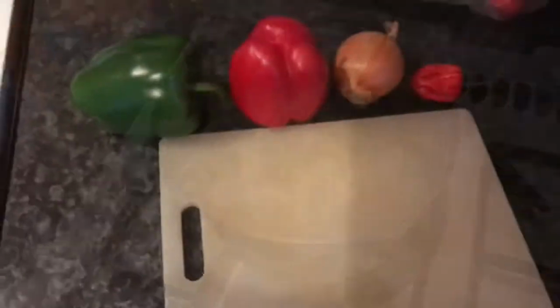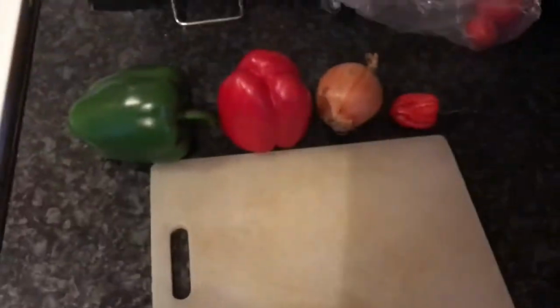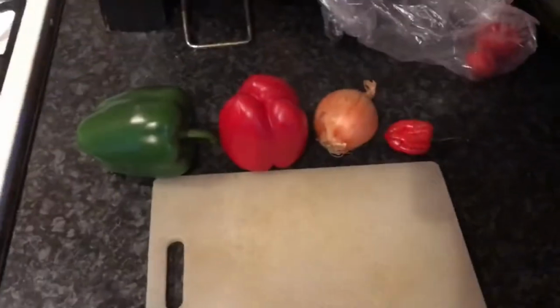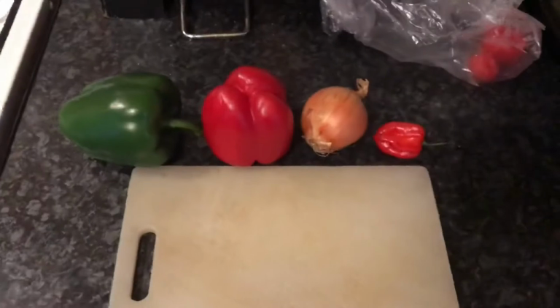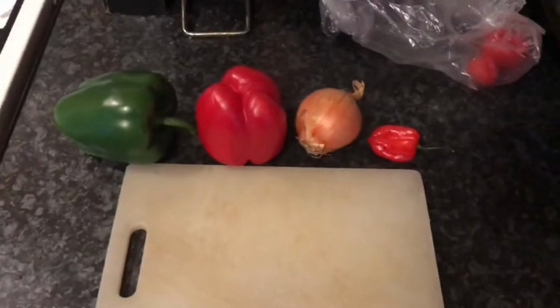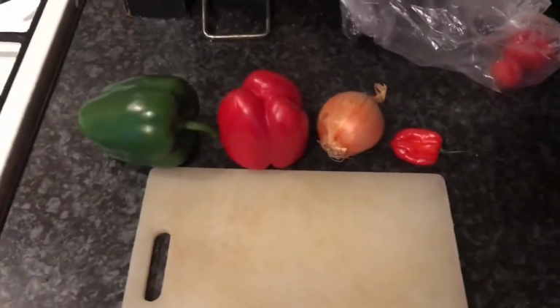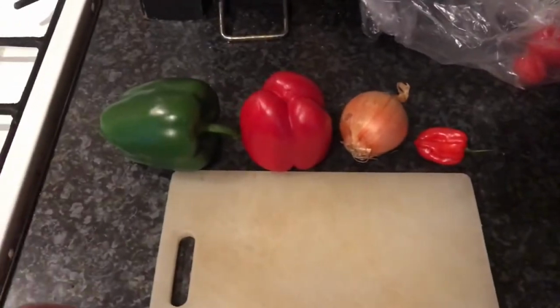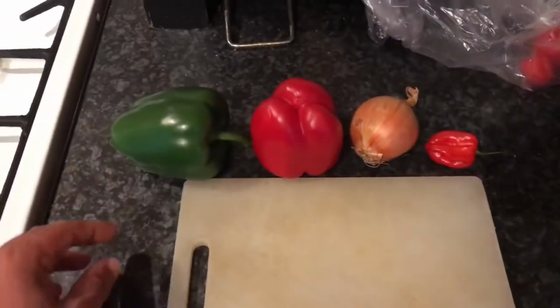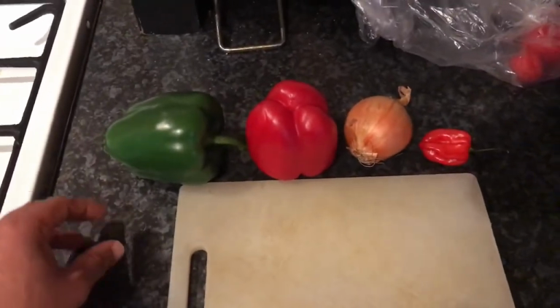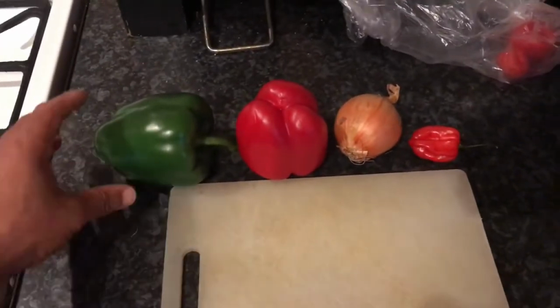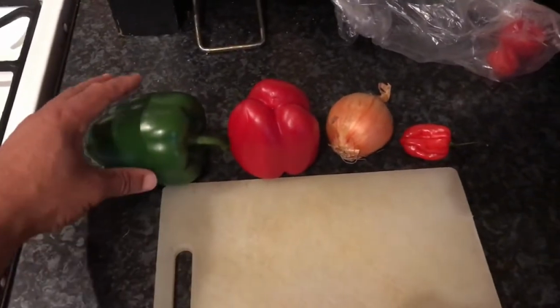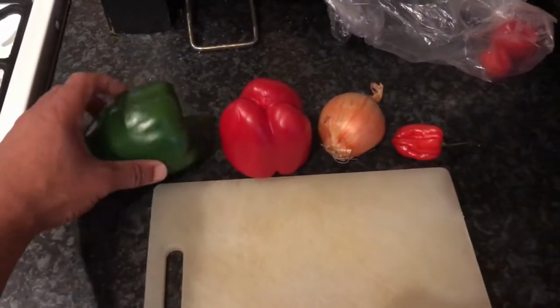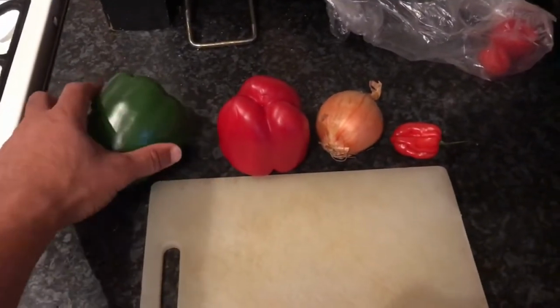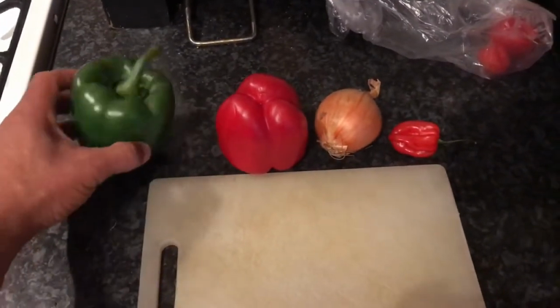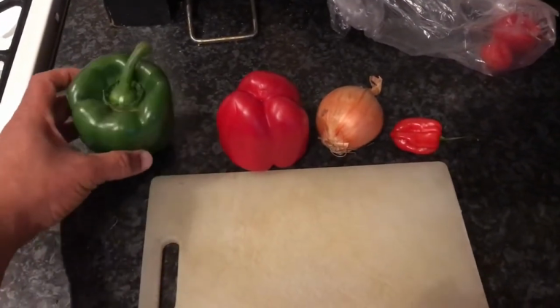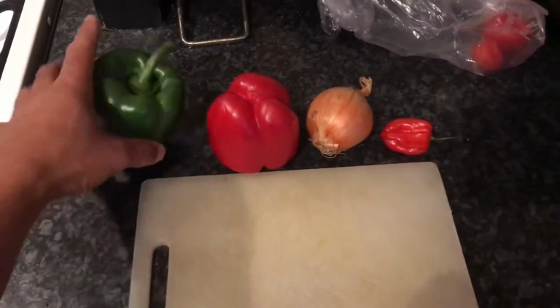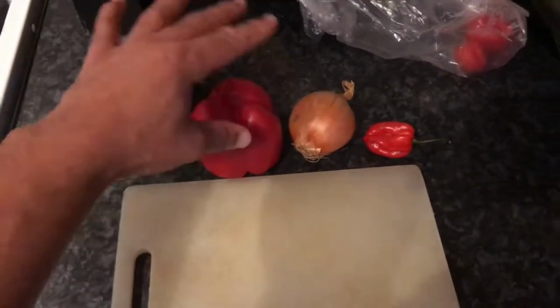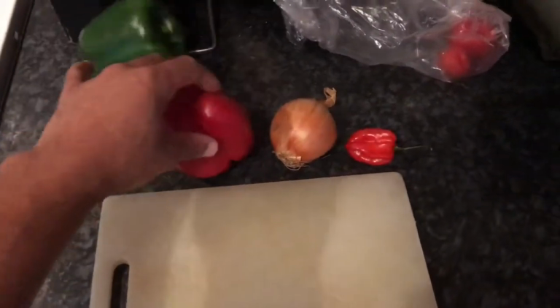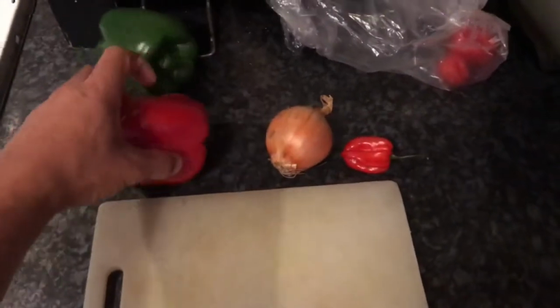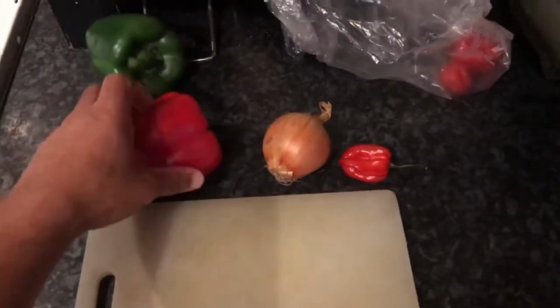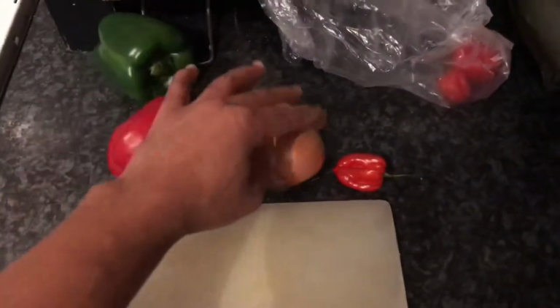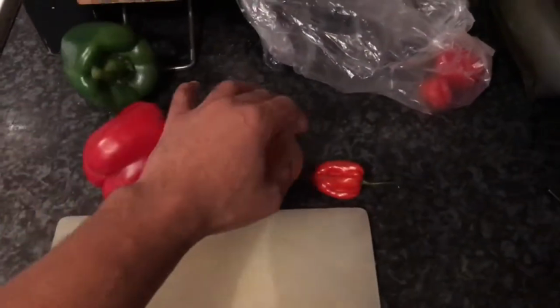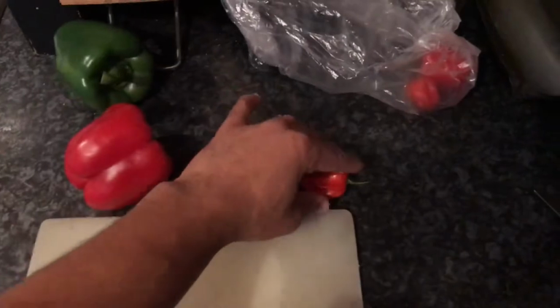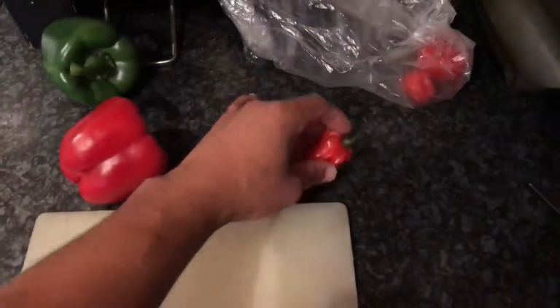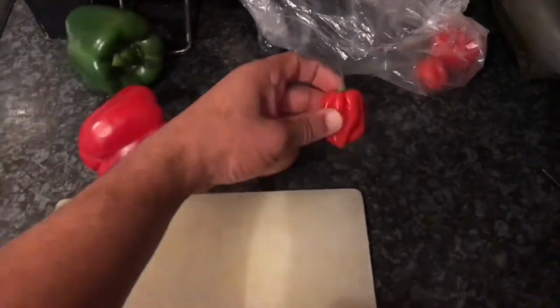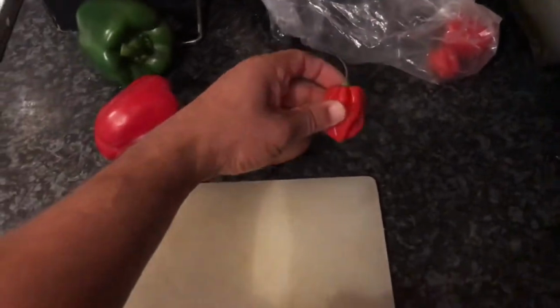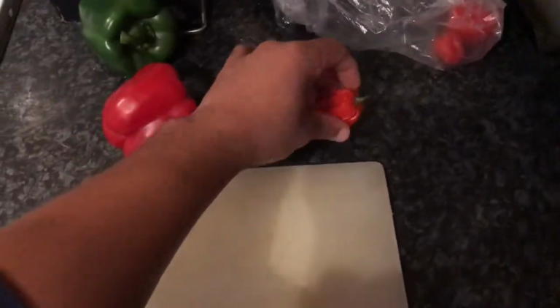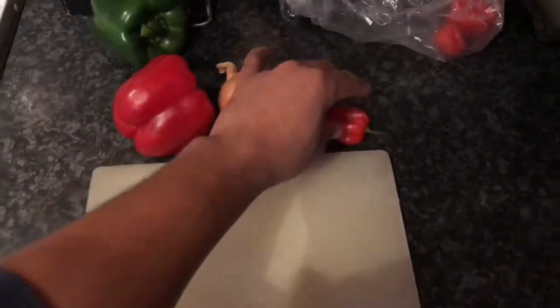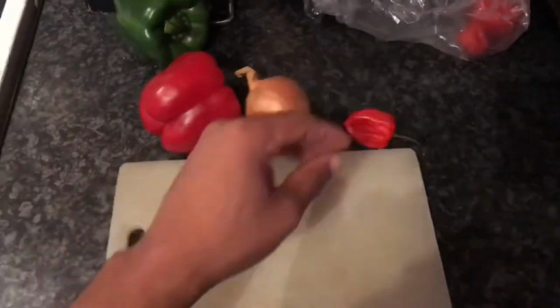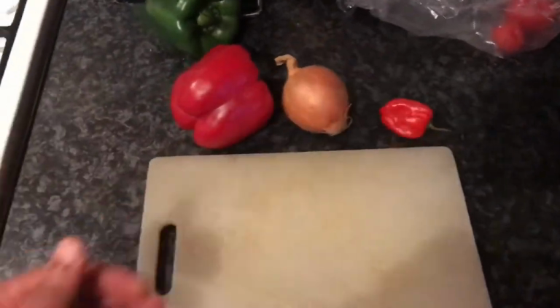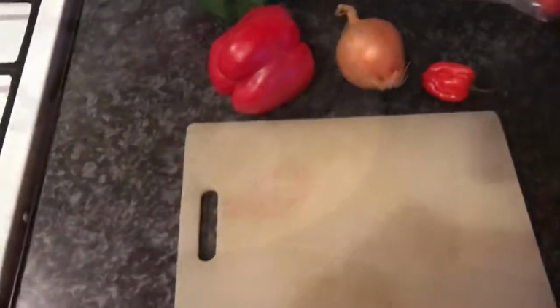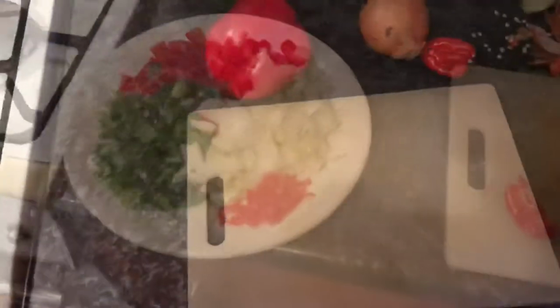Then you're going to get your vegetables. I've basically got a green pepper, a red pepper, onion, and a scotch bonnet. So I'm going to chop those up and chuck them in.